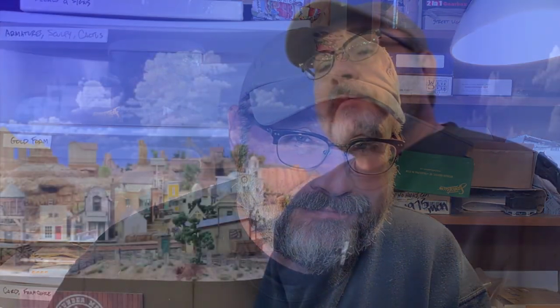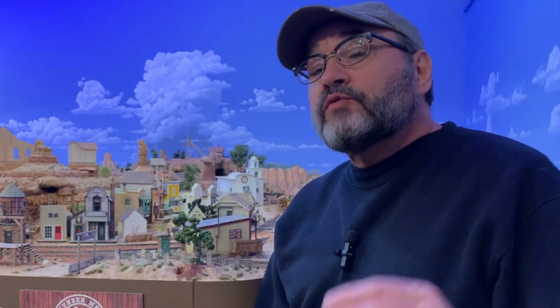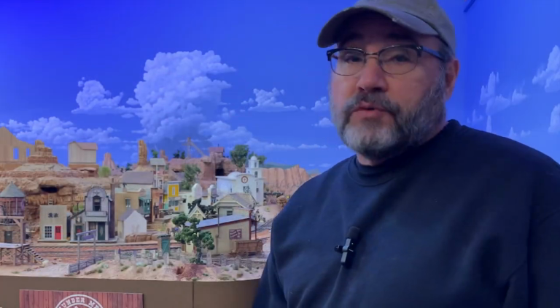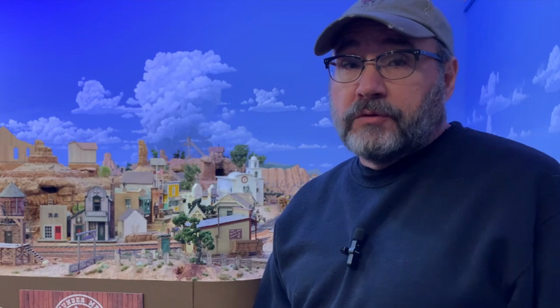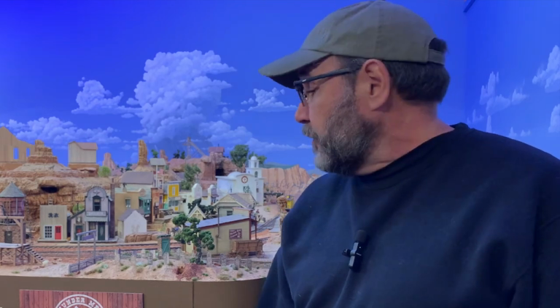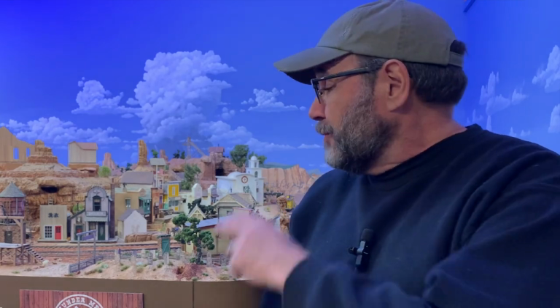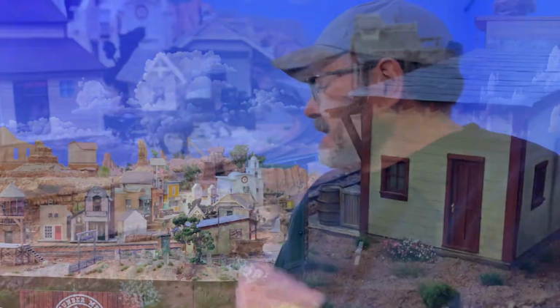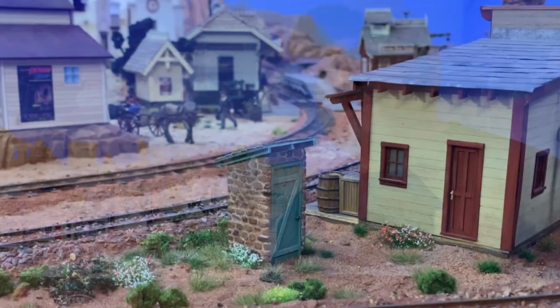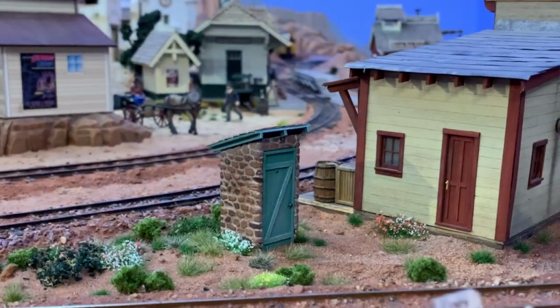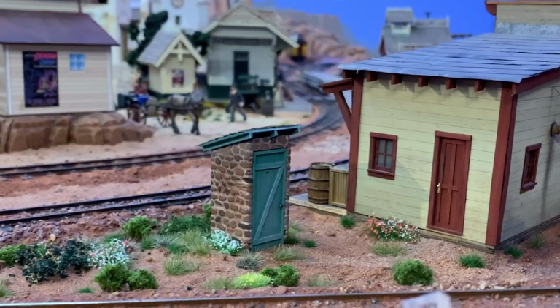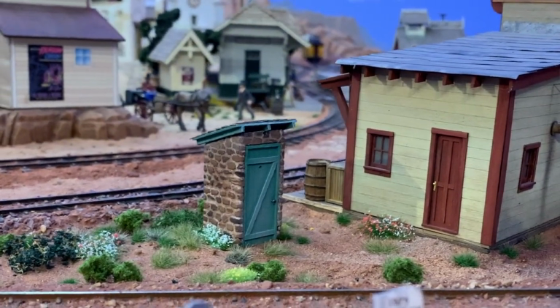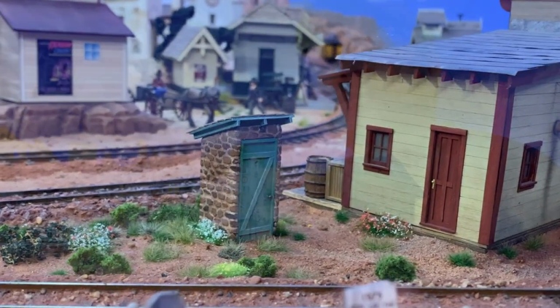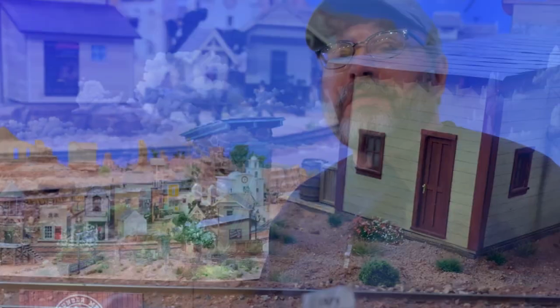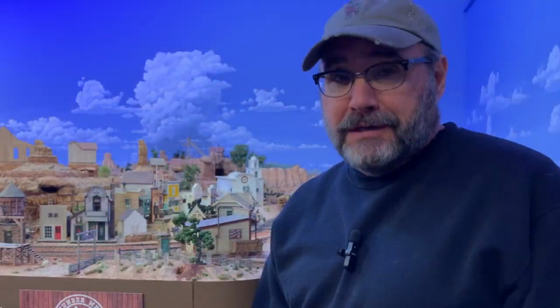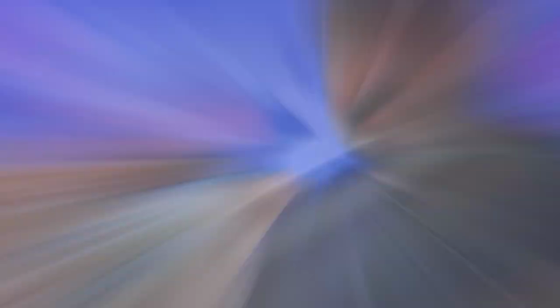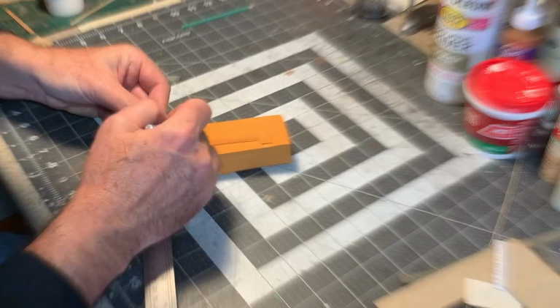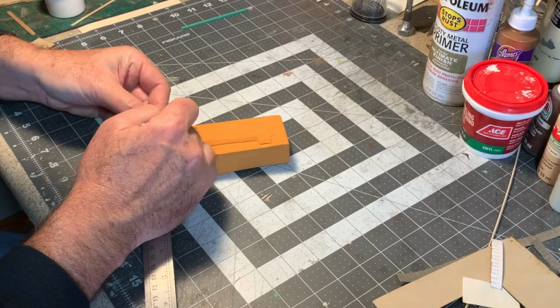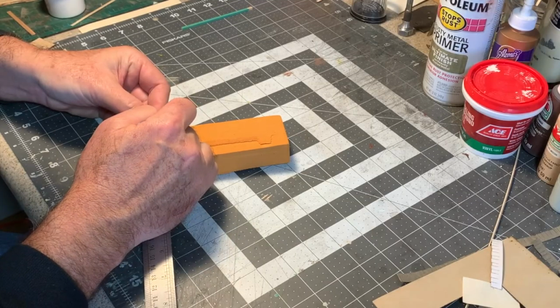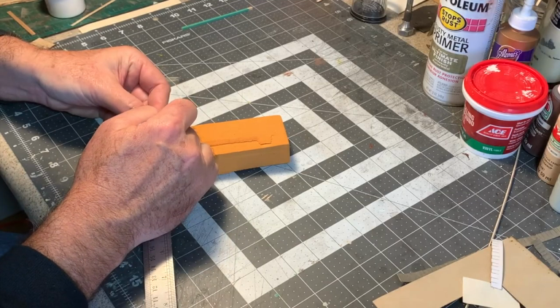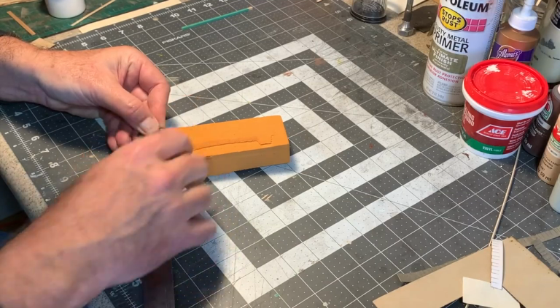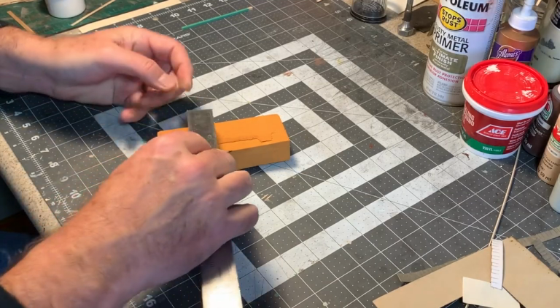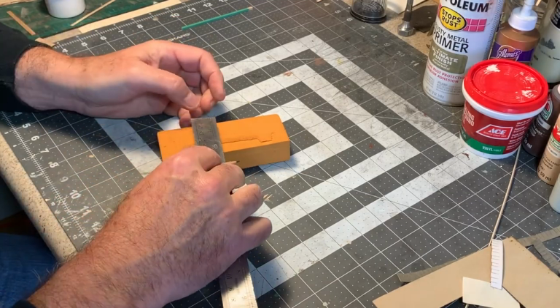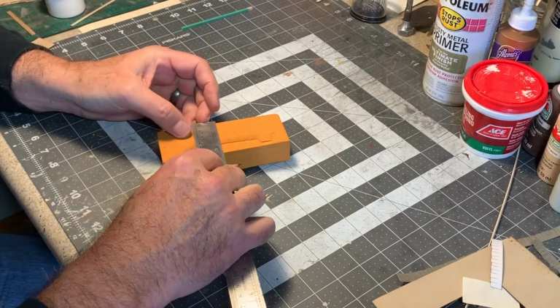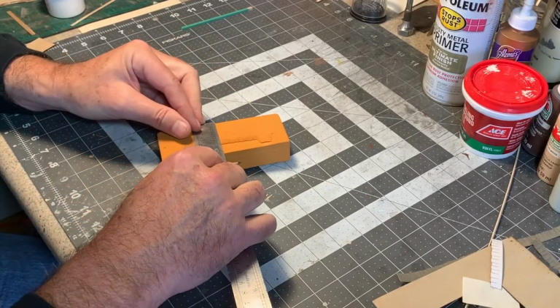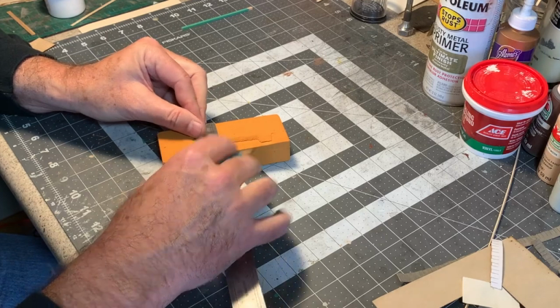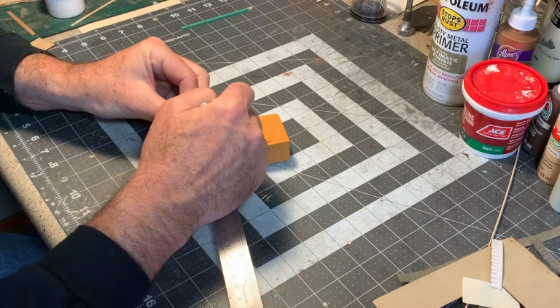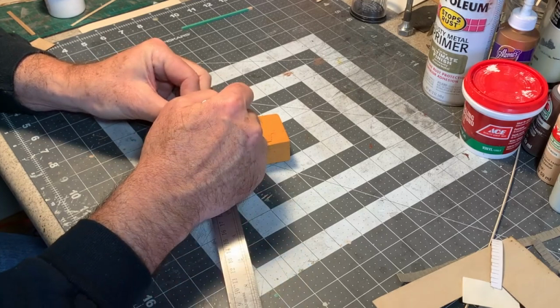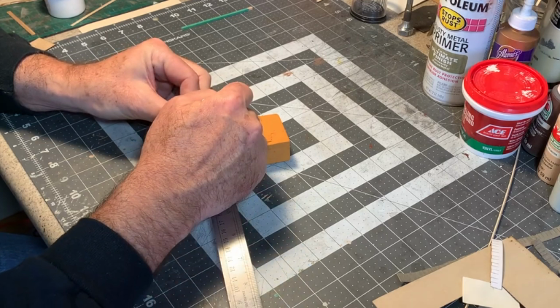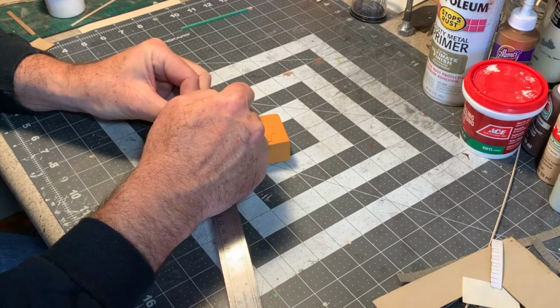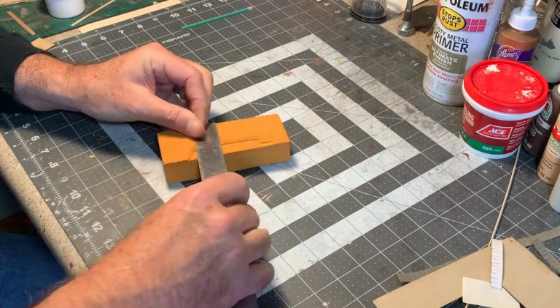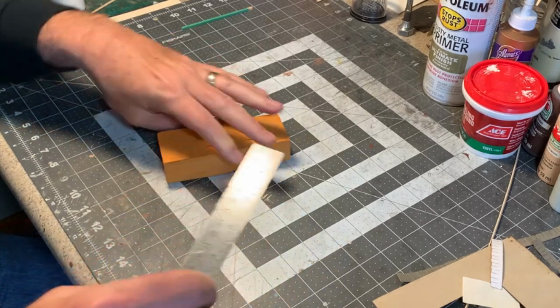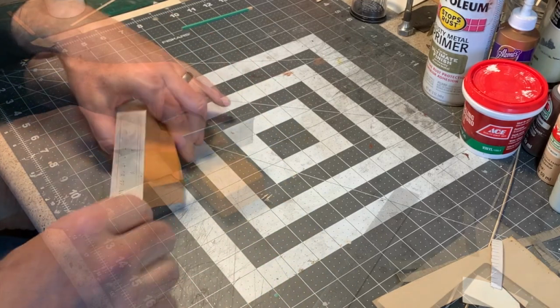My most recent project with gold foam was this little stone outhouse. Let's take a look at how that went together. I'm building an outhouse here as an example, but obviously, the same or similar techniques can be used to model whatever you want.